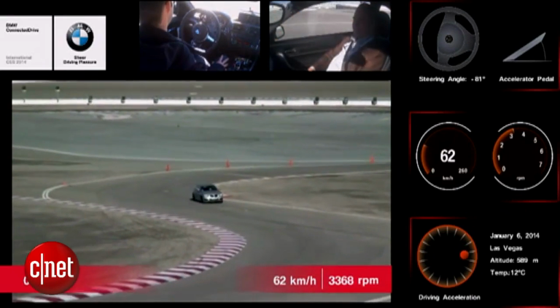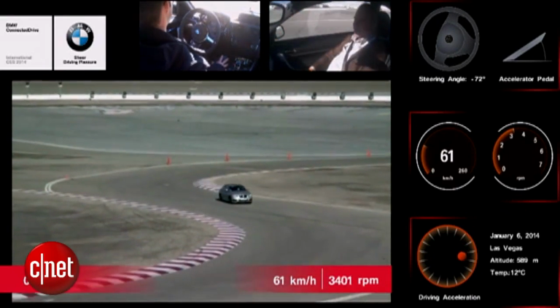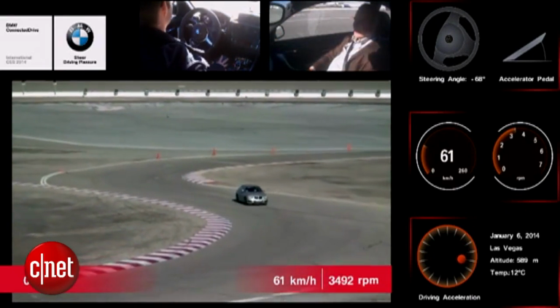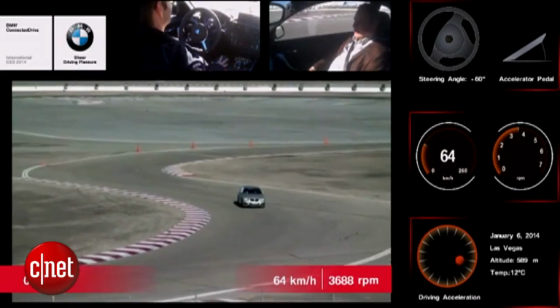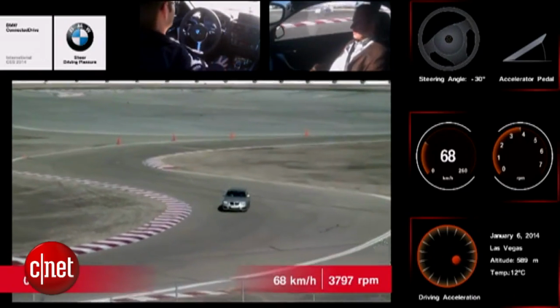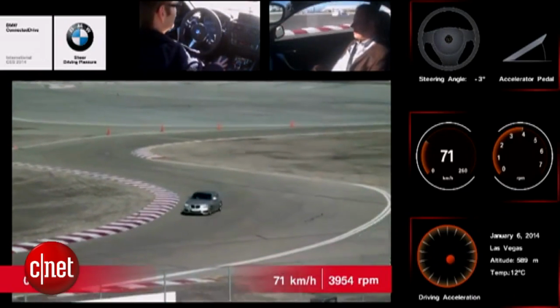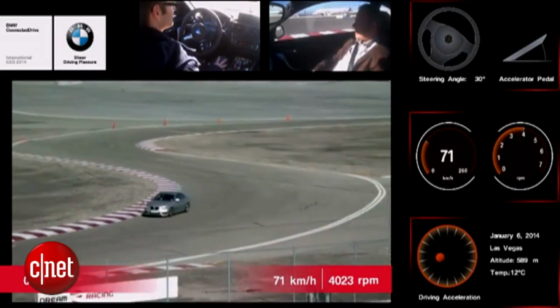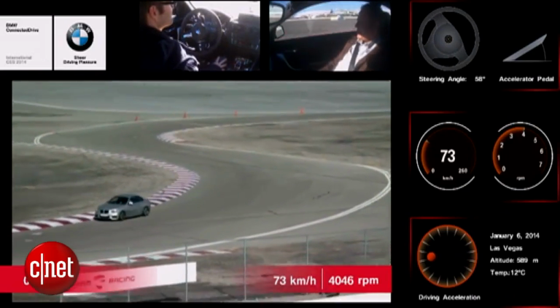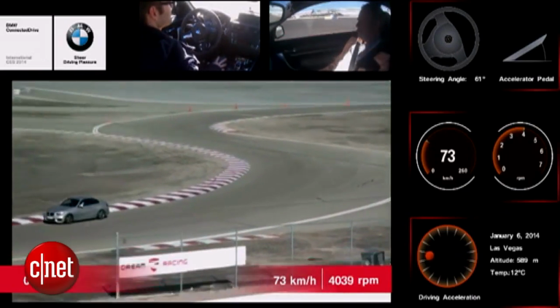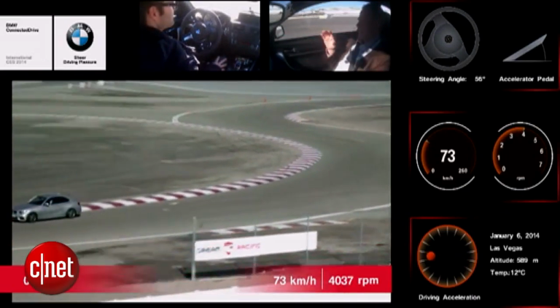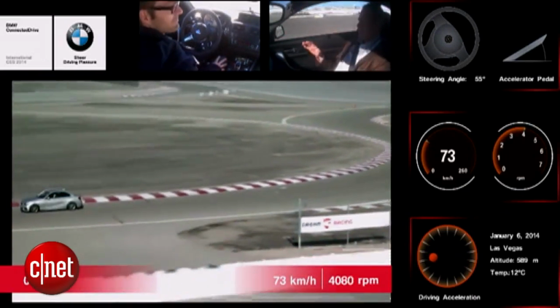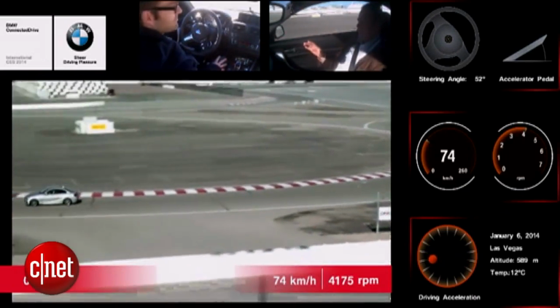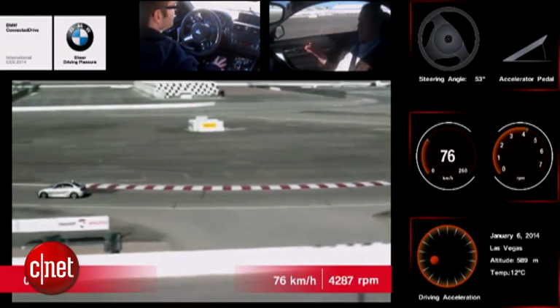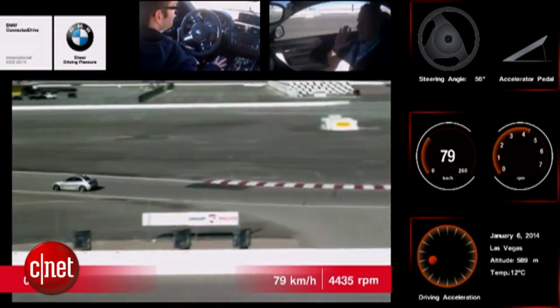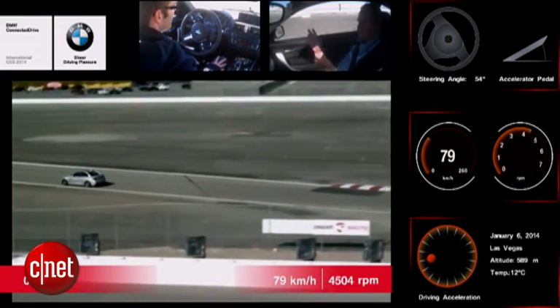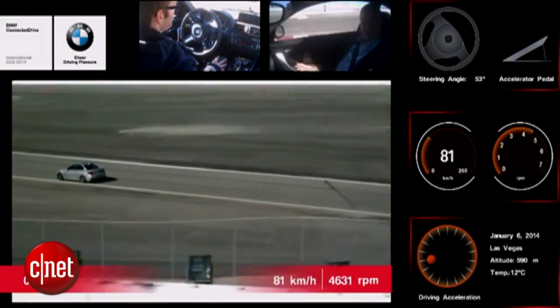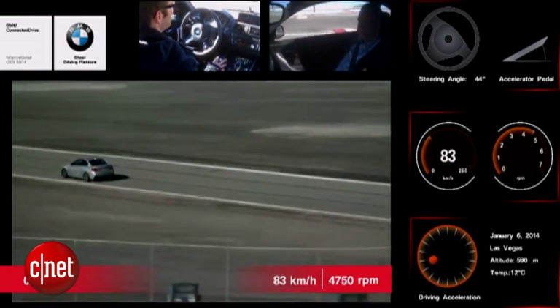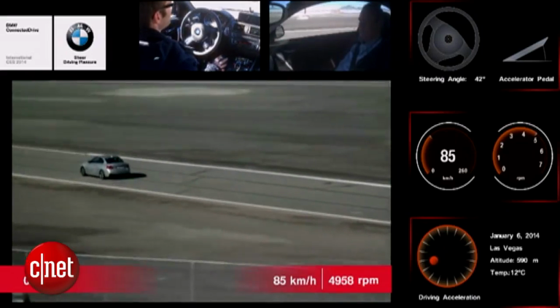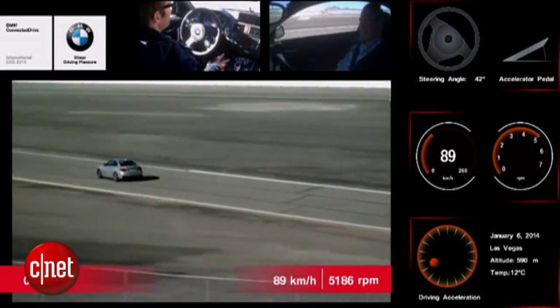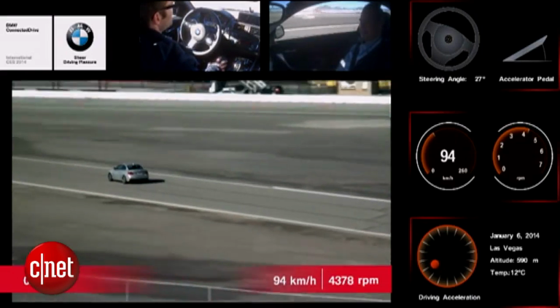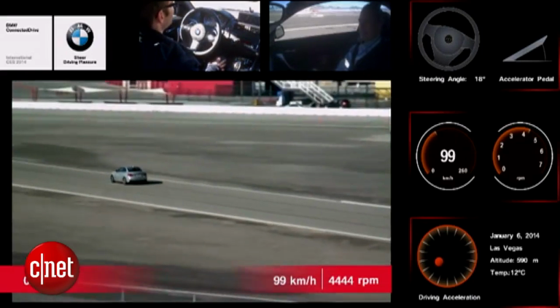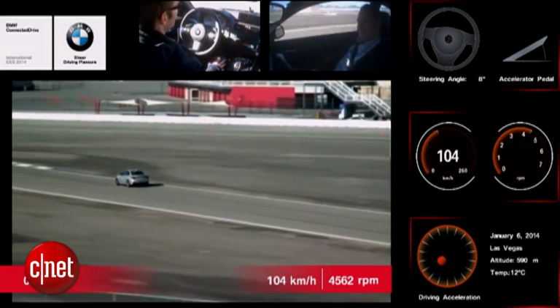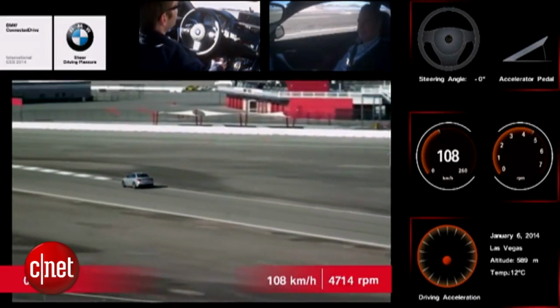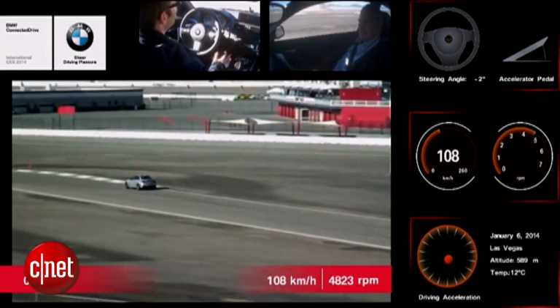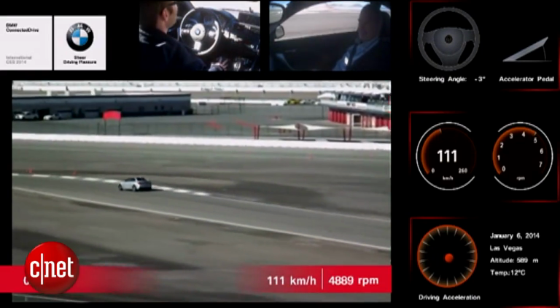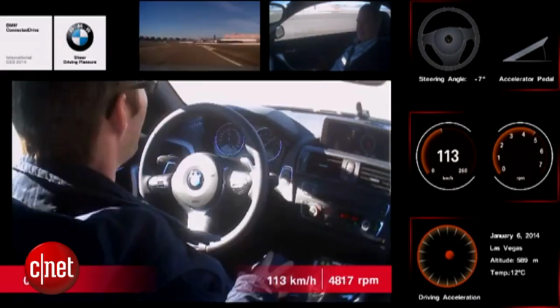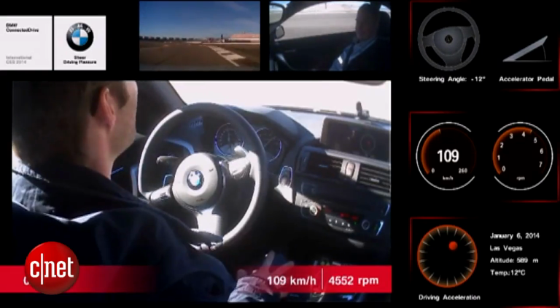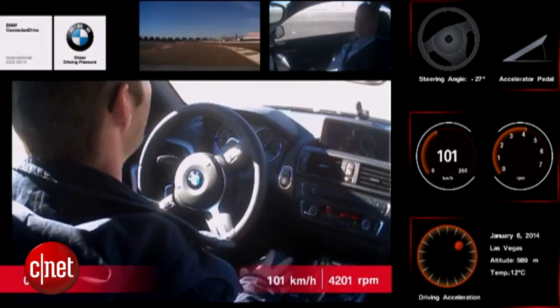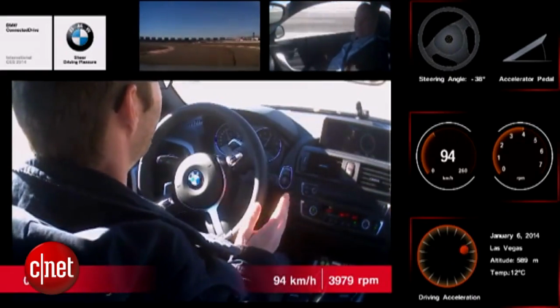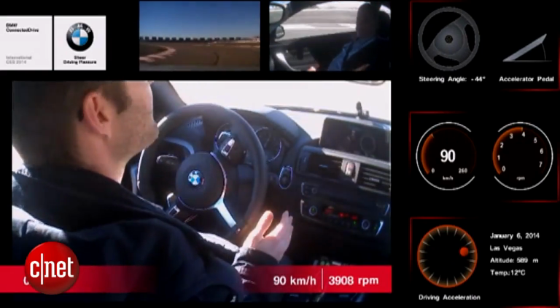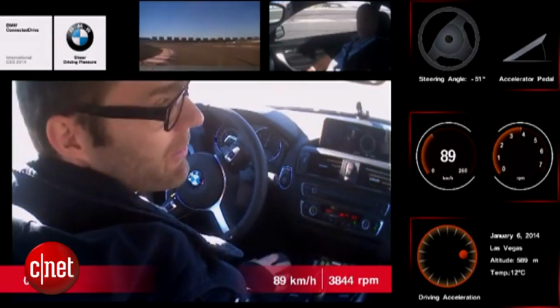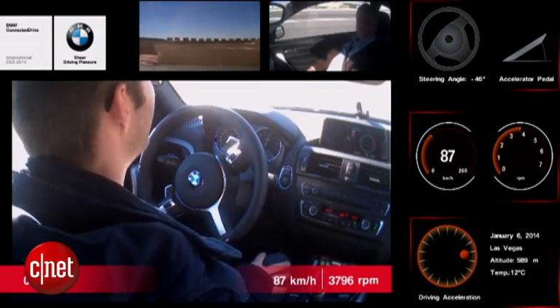The interesting thing about this car is it was actually using a GPS trail to find its way around the track. The purpose of this research vehicle was so BMW can test its longitudinal and latitude control systems.